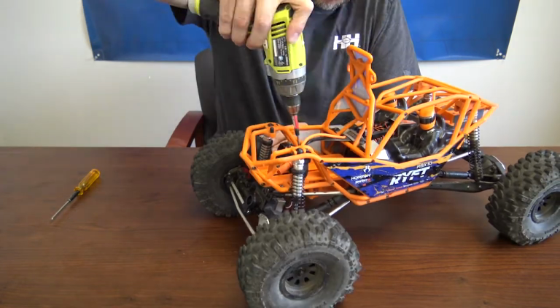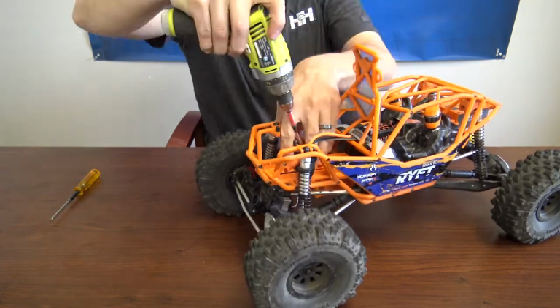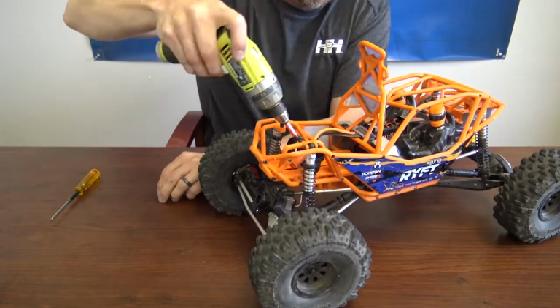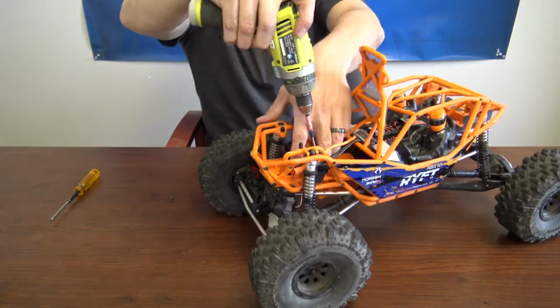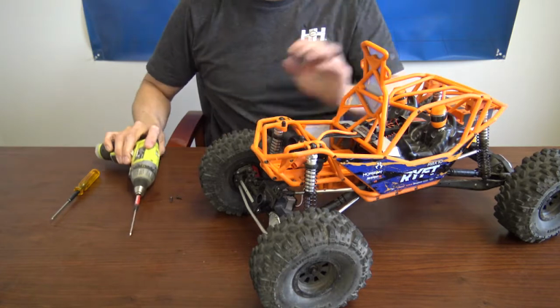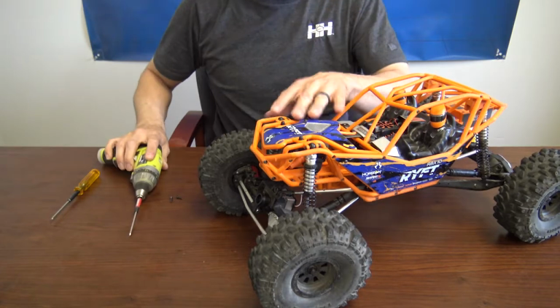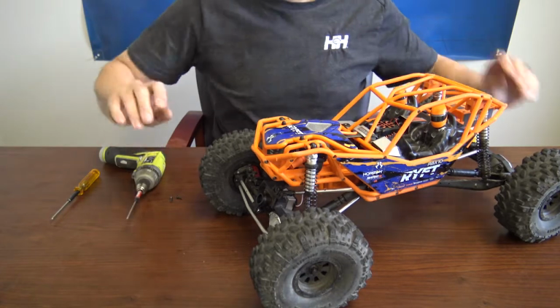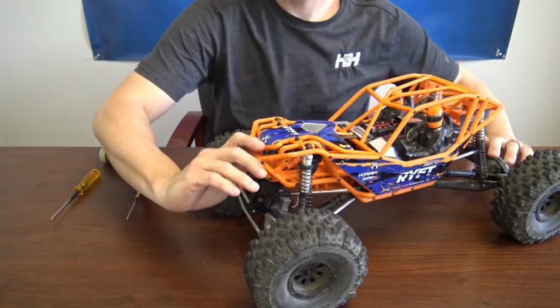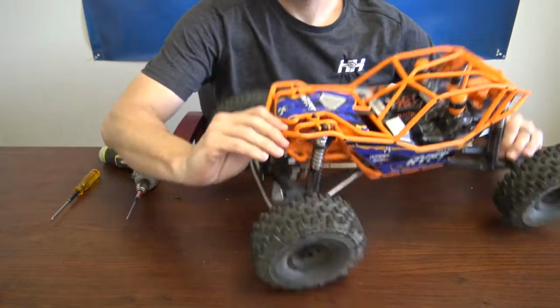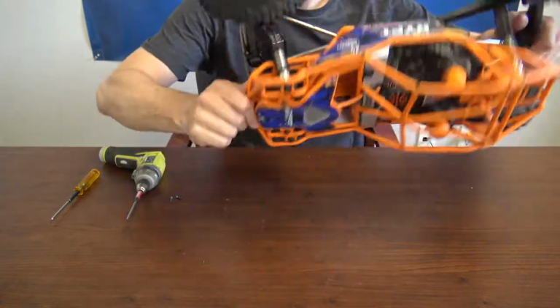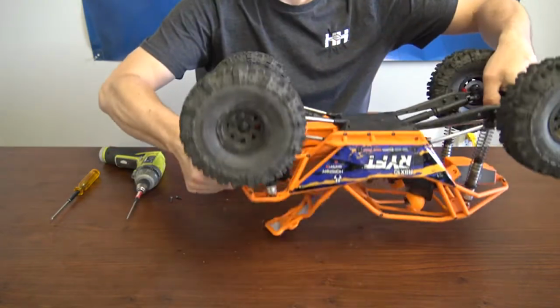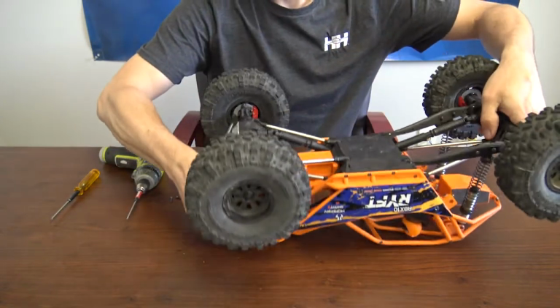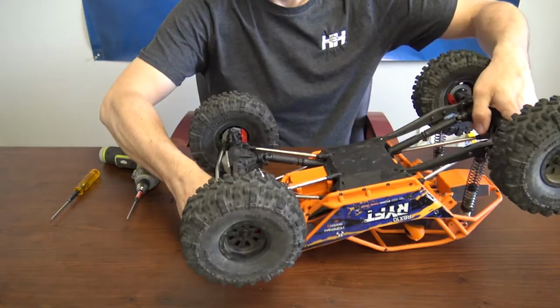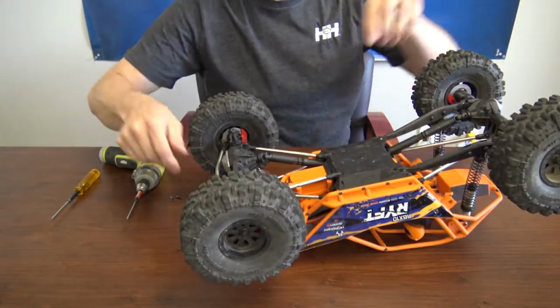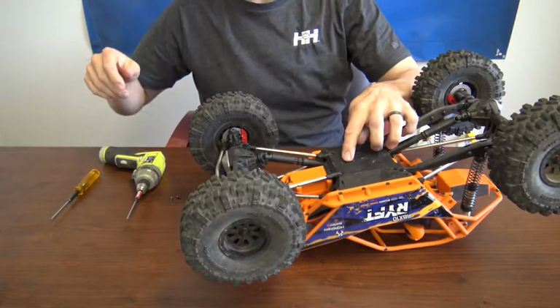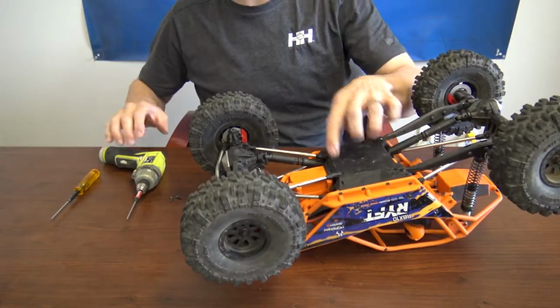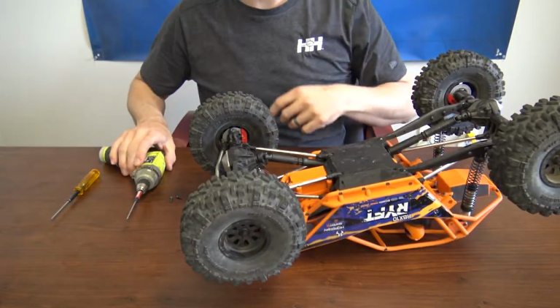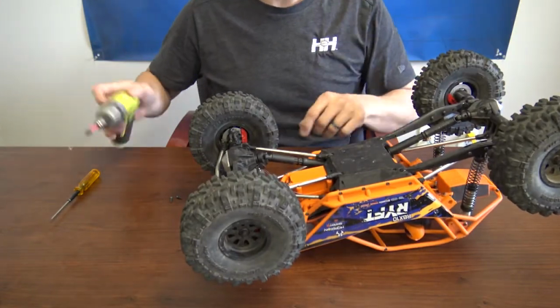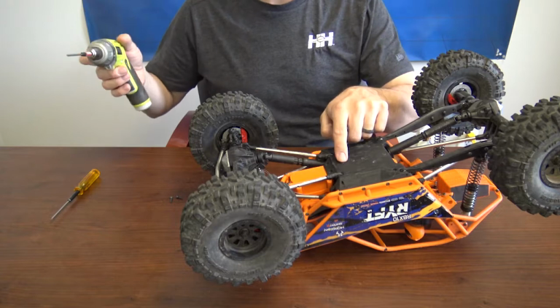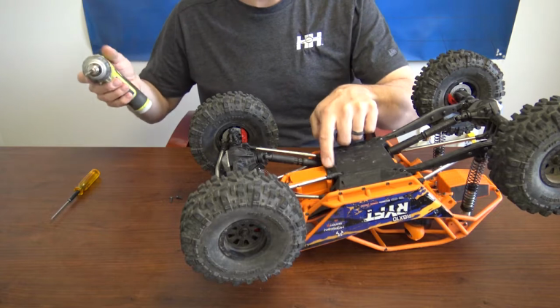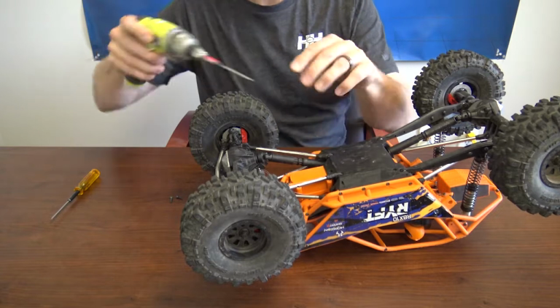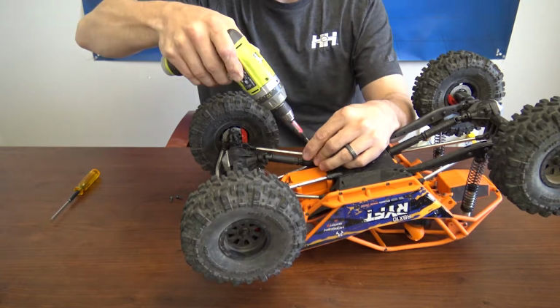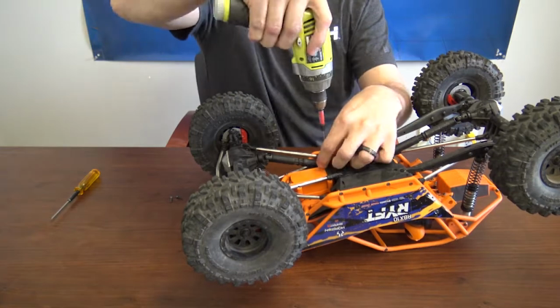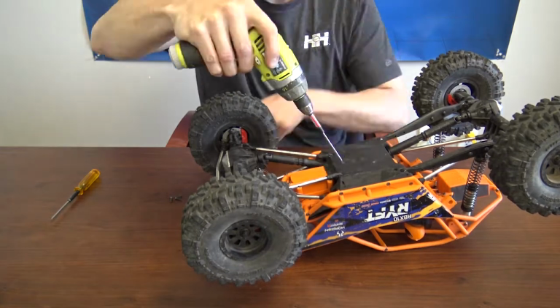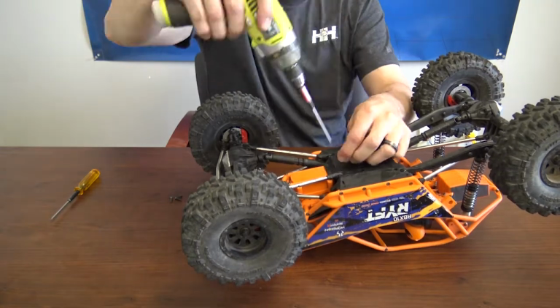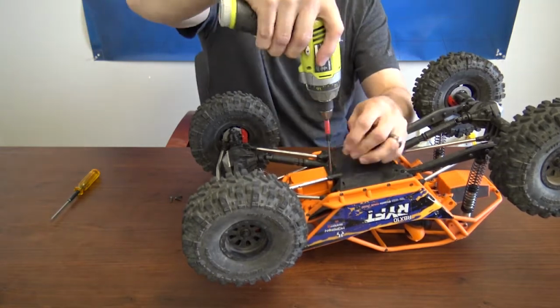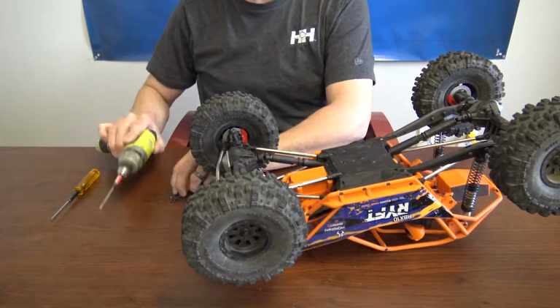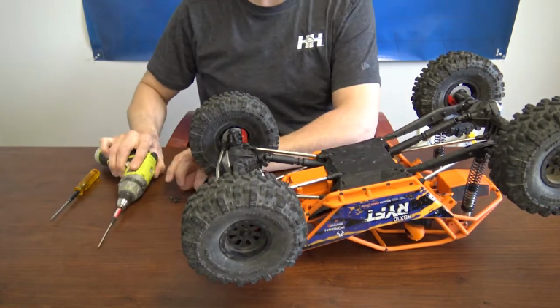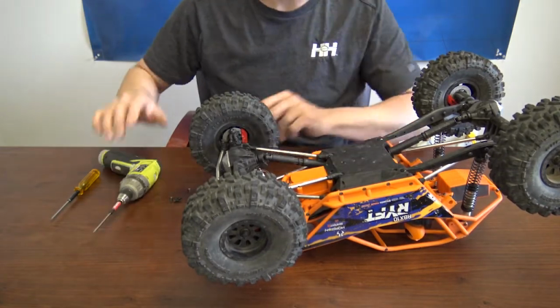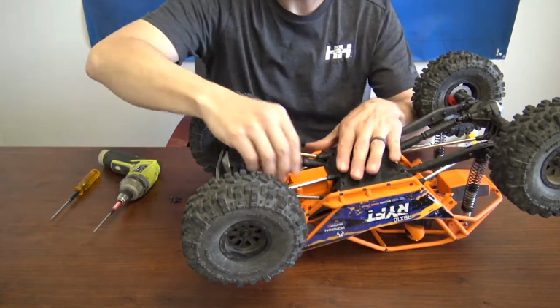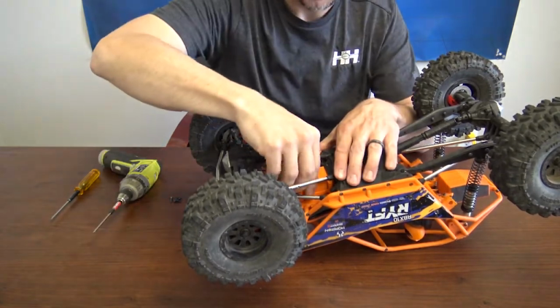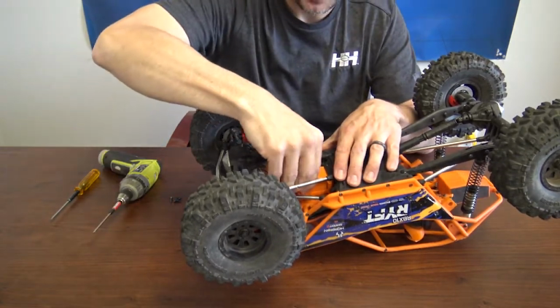I'm going to flip the truck over. Next, there are three screws here — little triangle screws — which will allow you to pull the receiver box out.